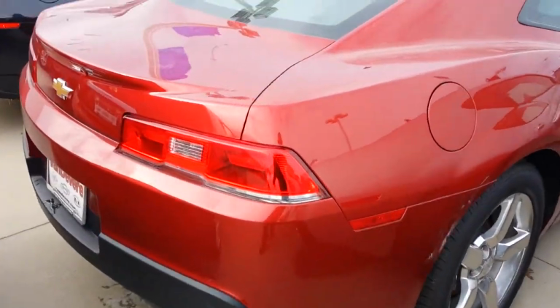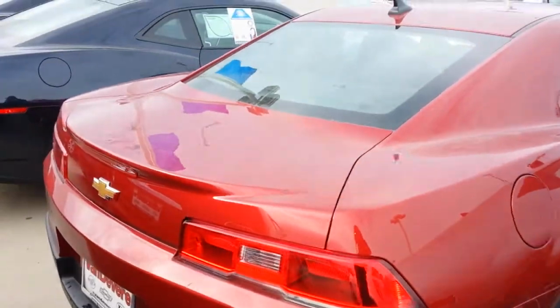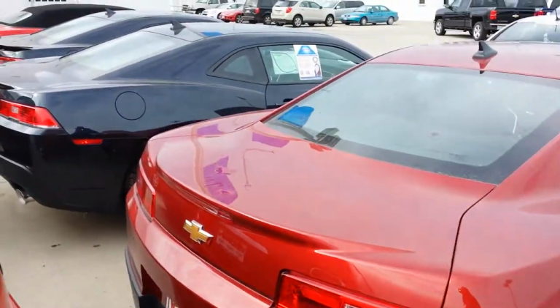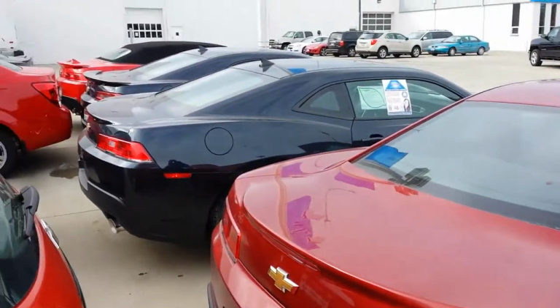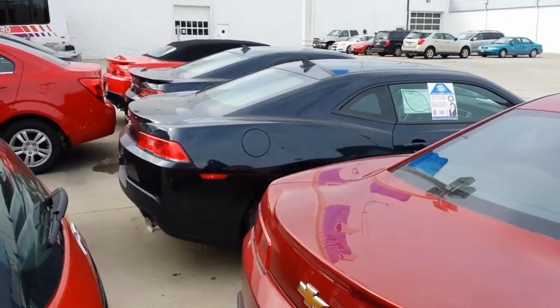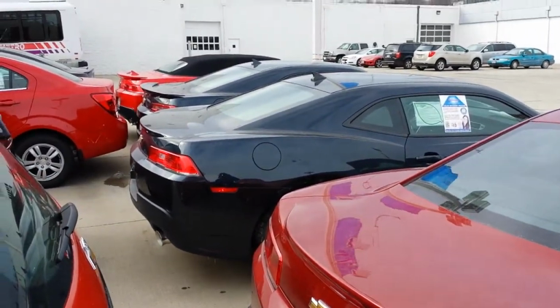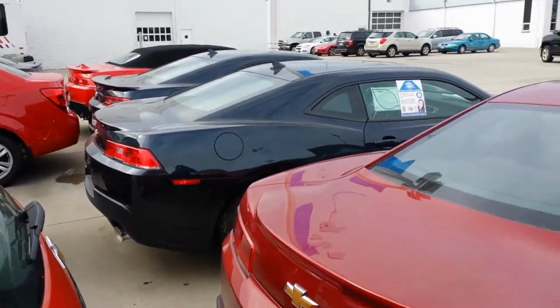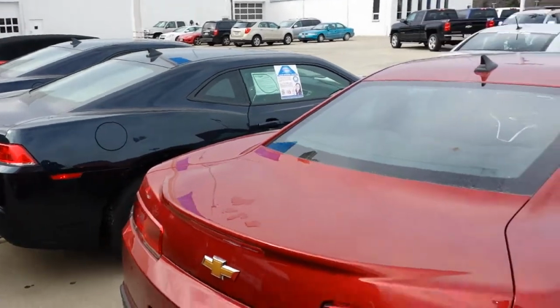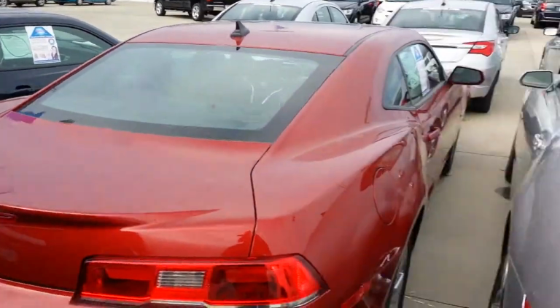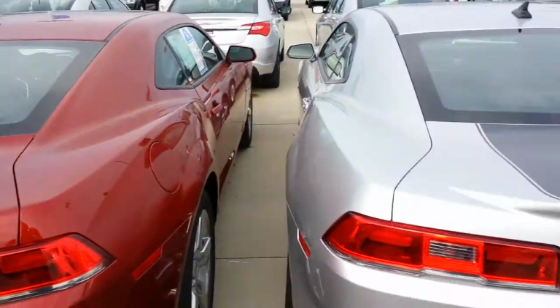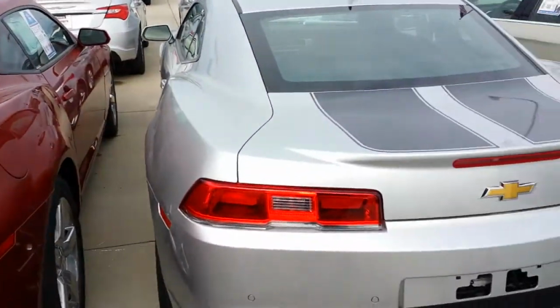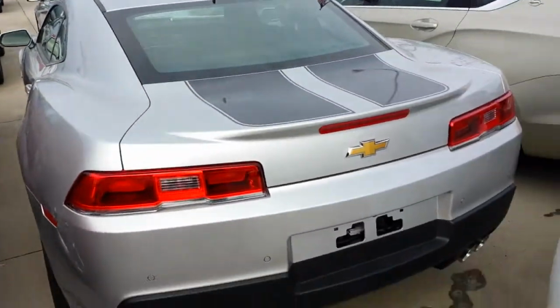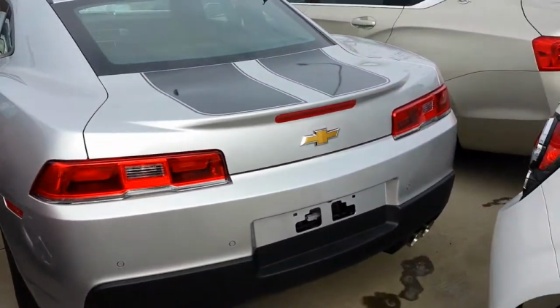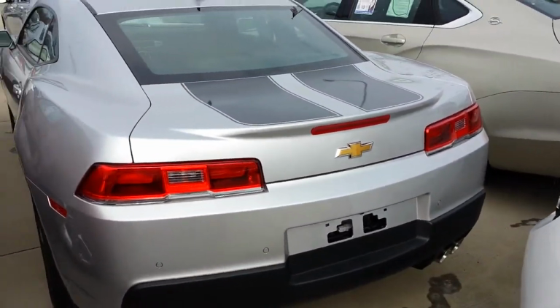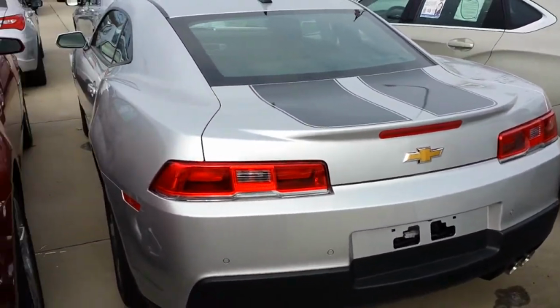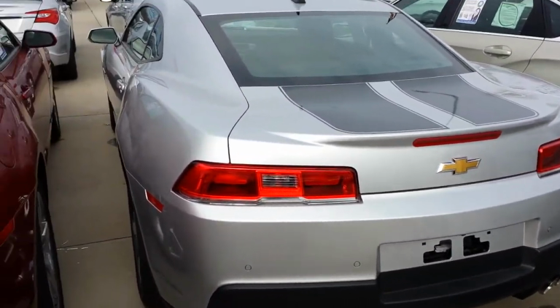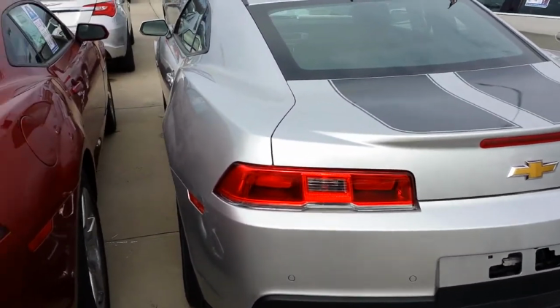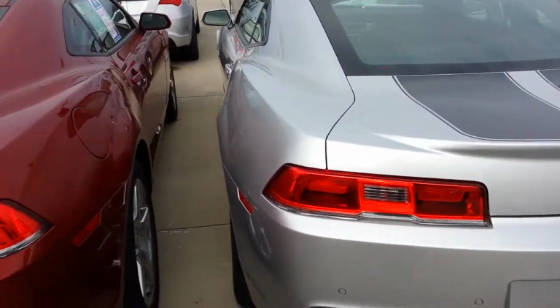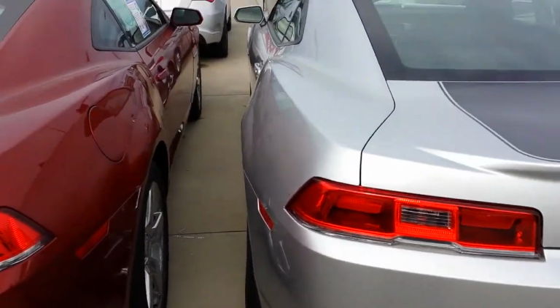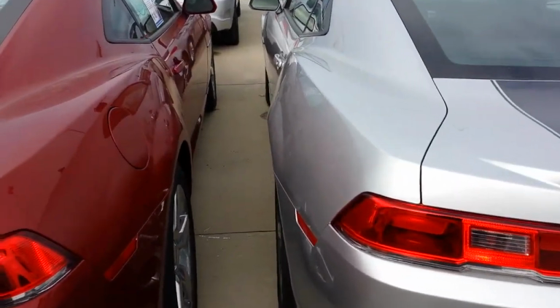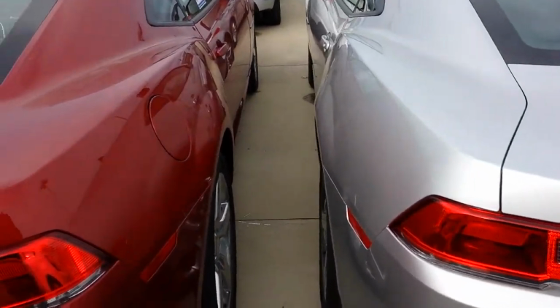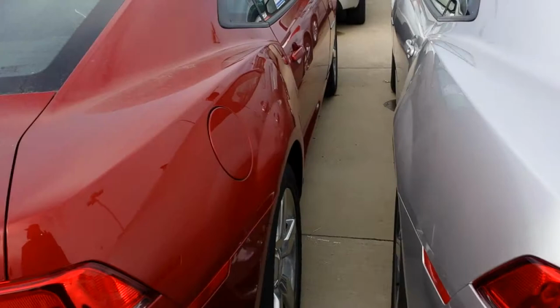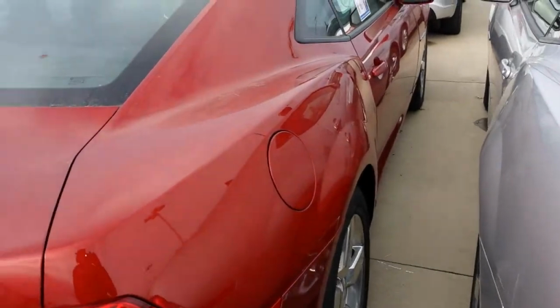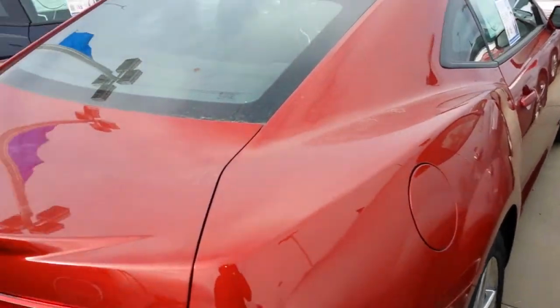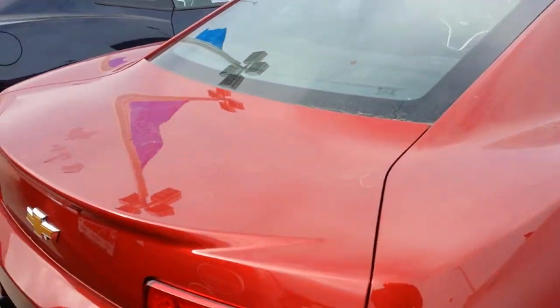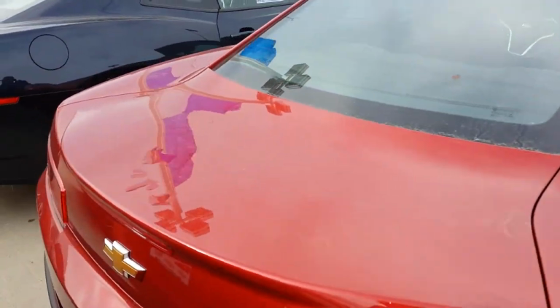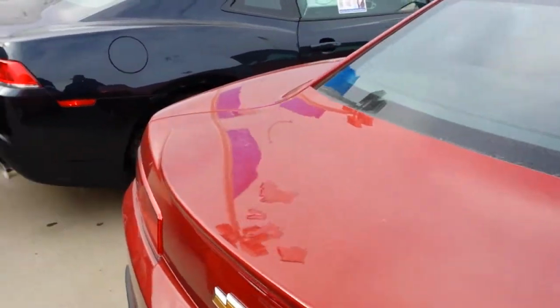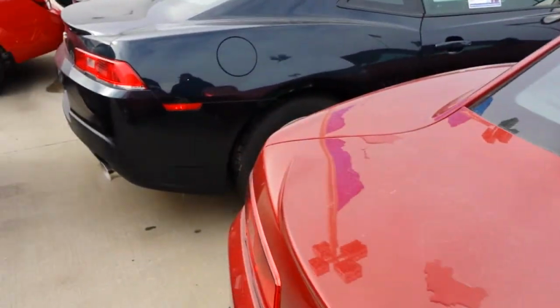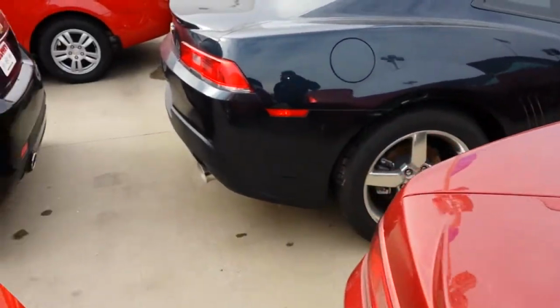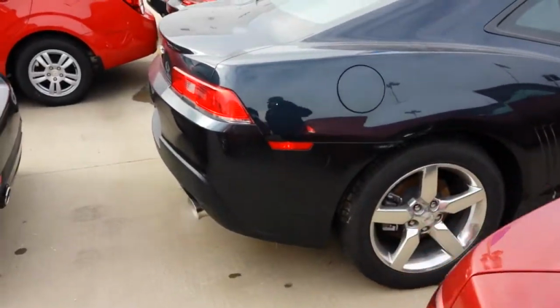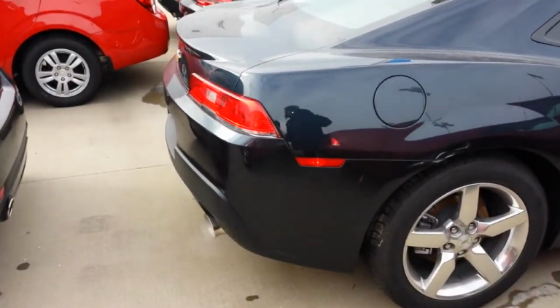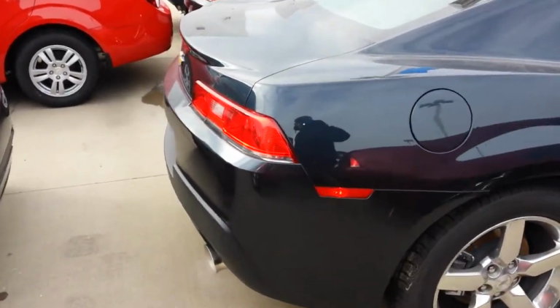We do have a pretty good selection in stock, but we can get you basically any color options you're looking for through dealer trading if we don't have it here. They come in a V6 or a very powerful V8.